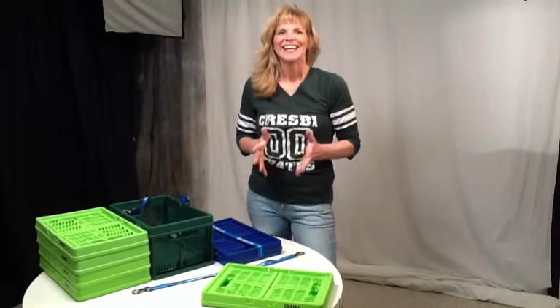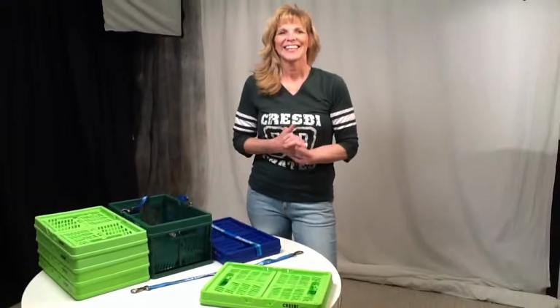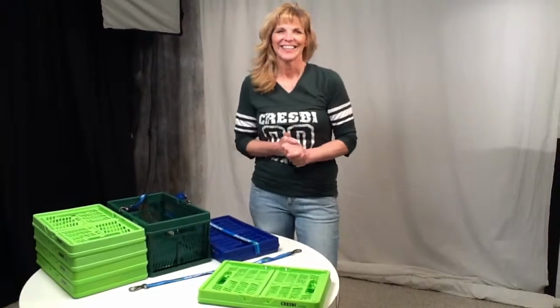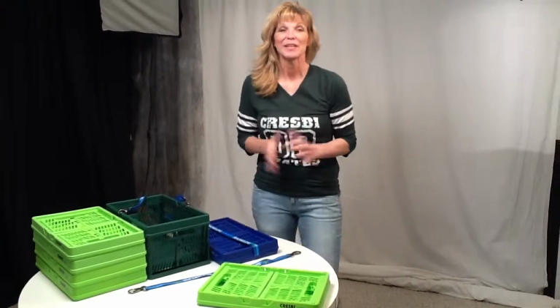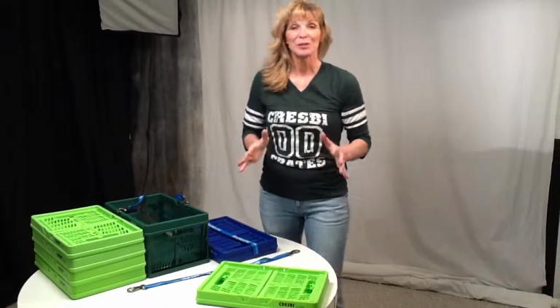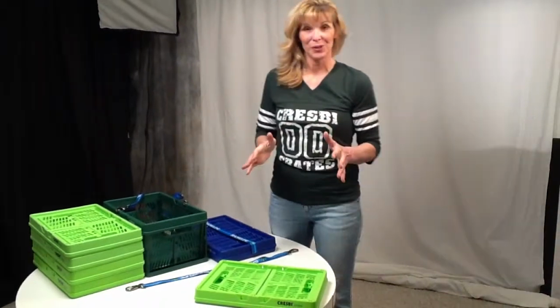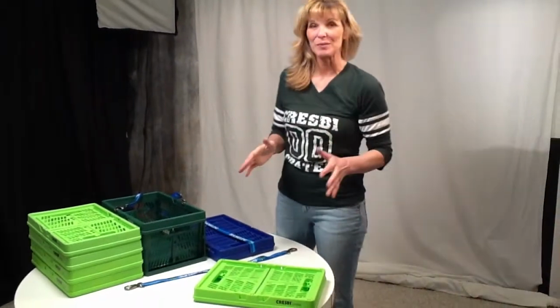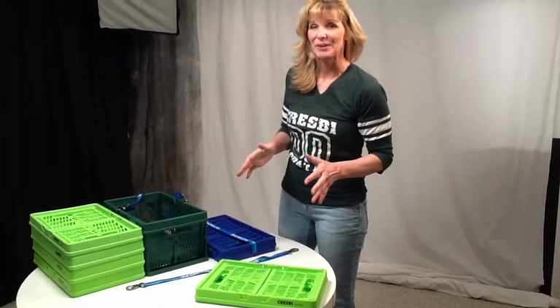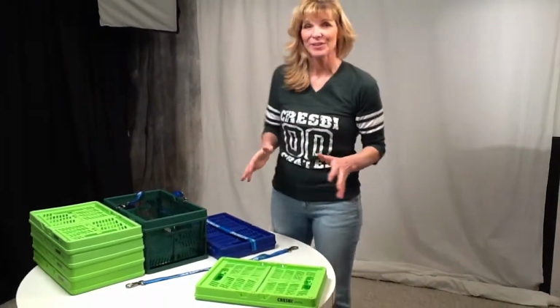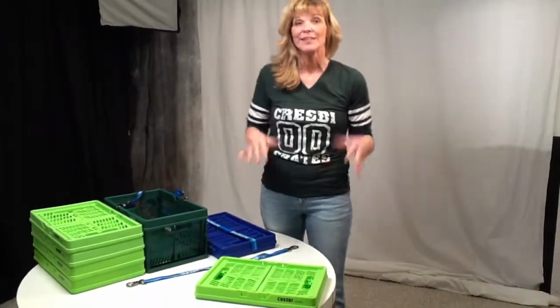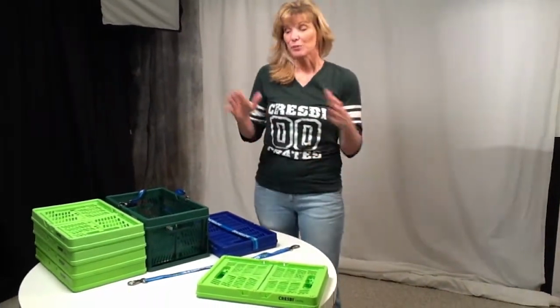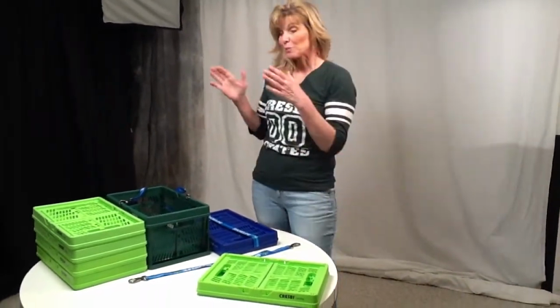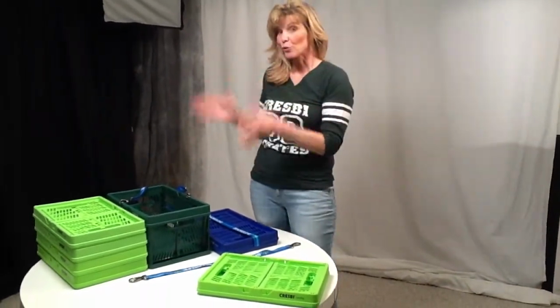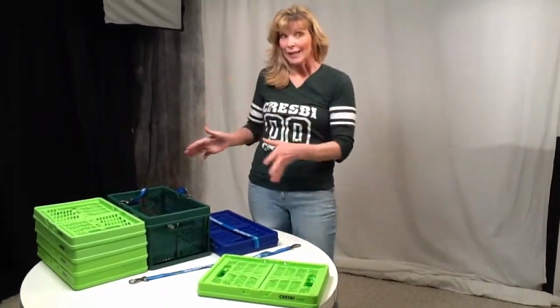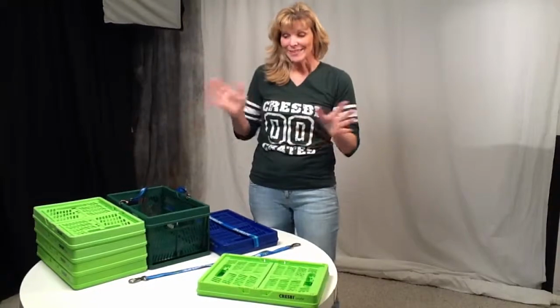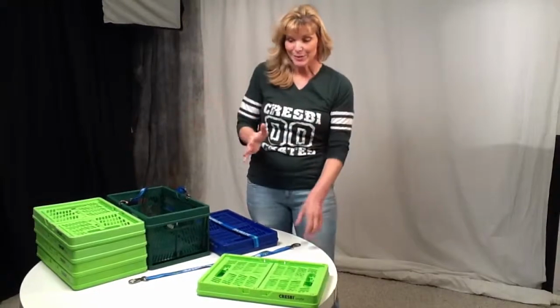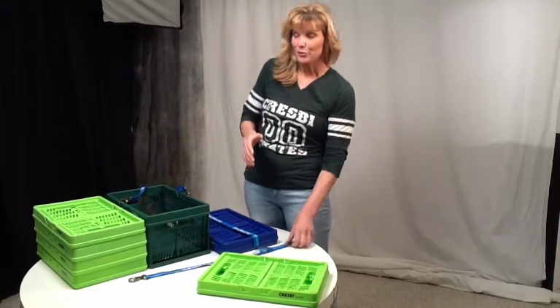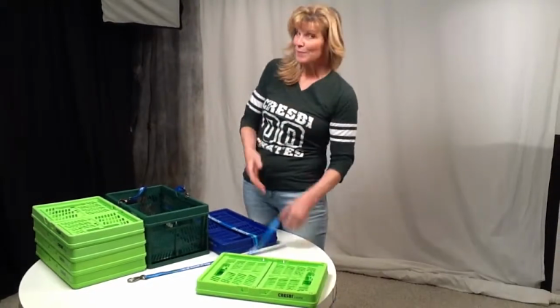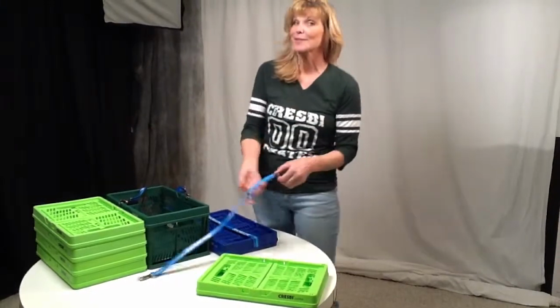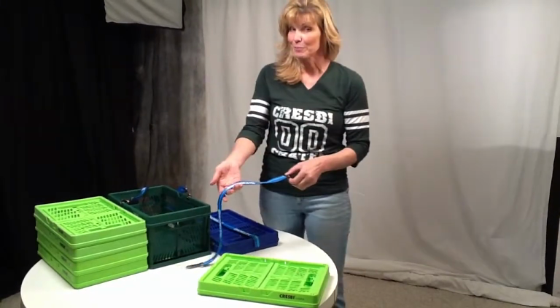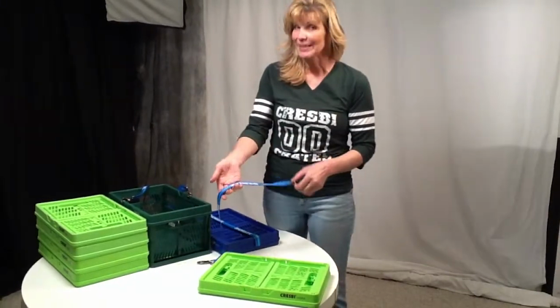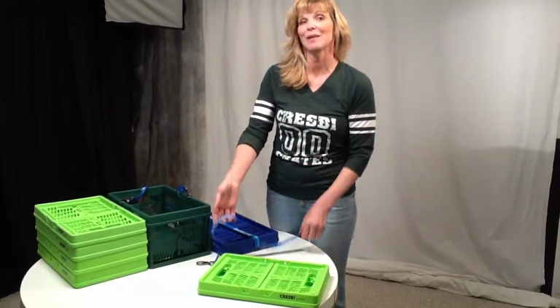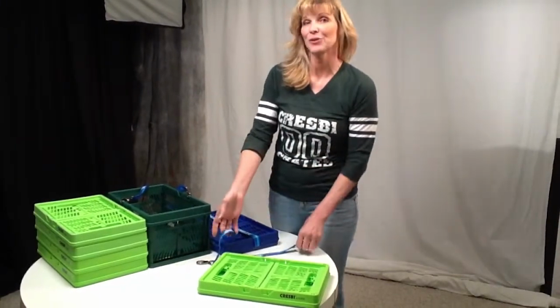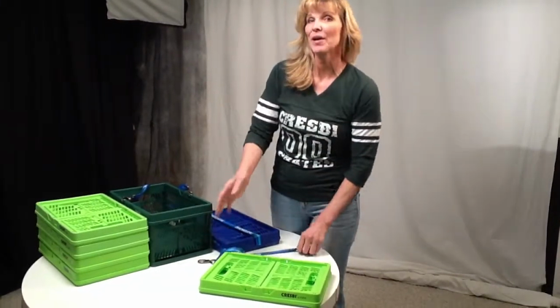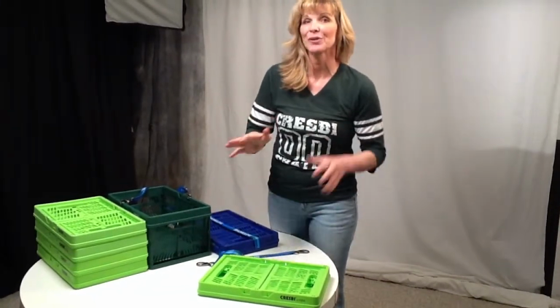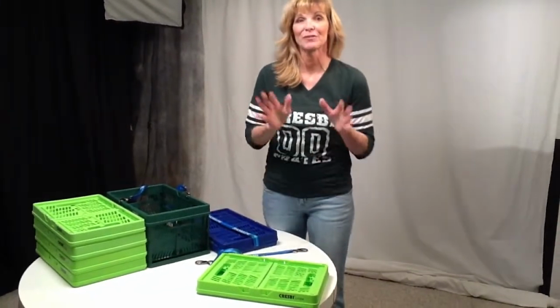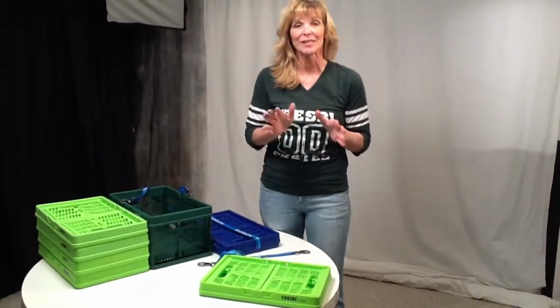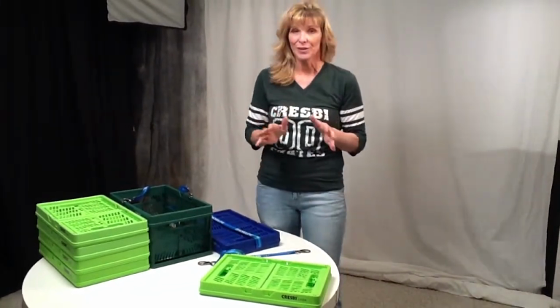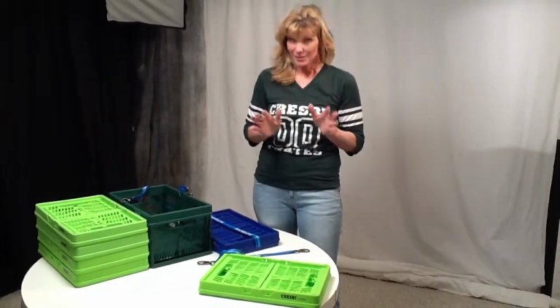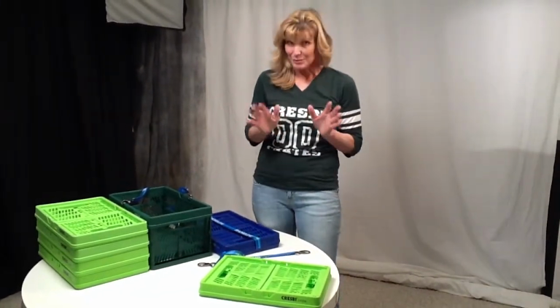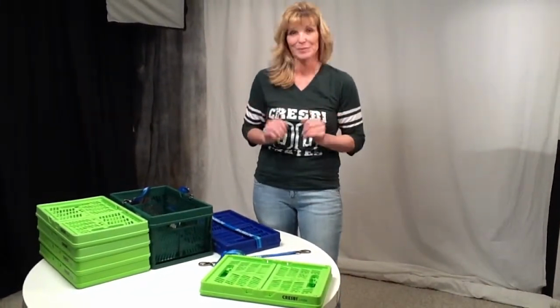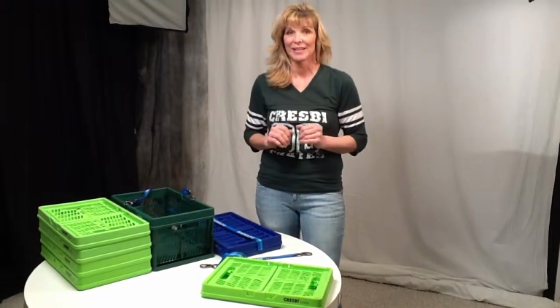Hey, Linda here. Thanks so much for your Crespi crate order. Since we ship the crates and the straps separately, let me show you how to put your convenience crate Crespi system together.